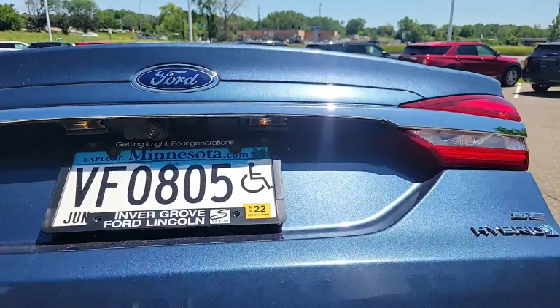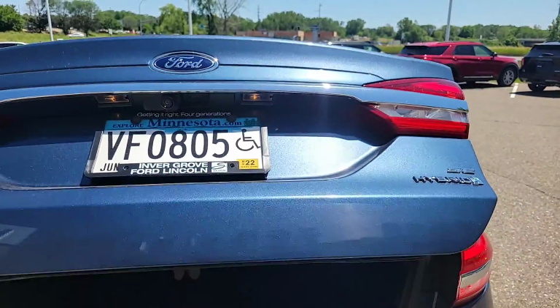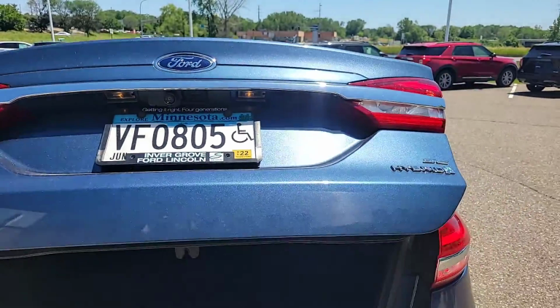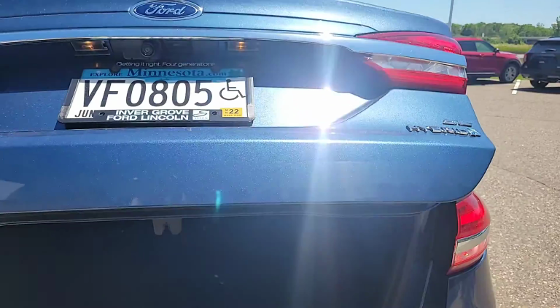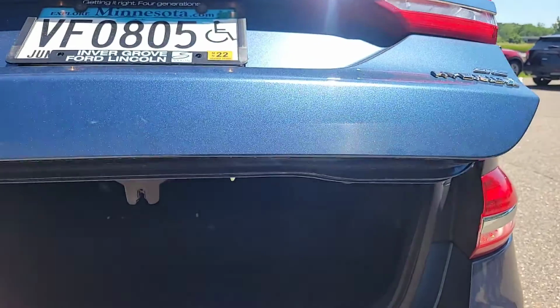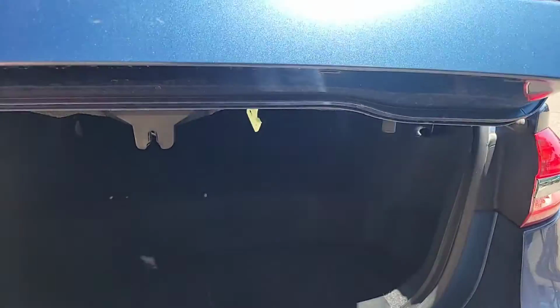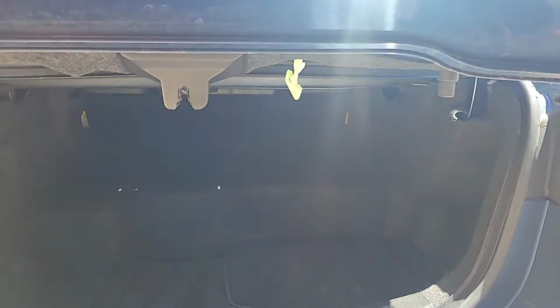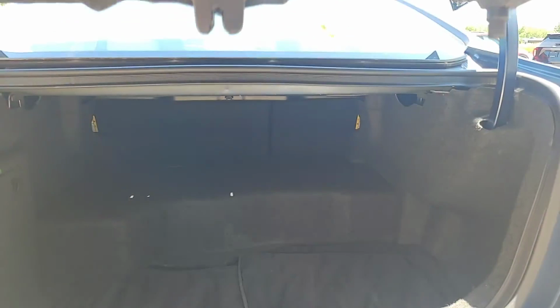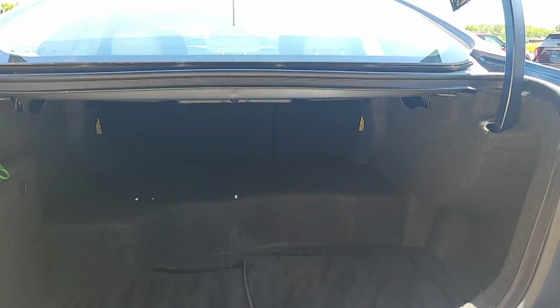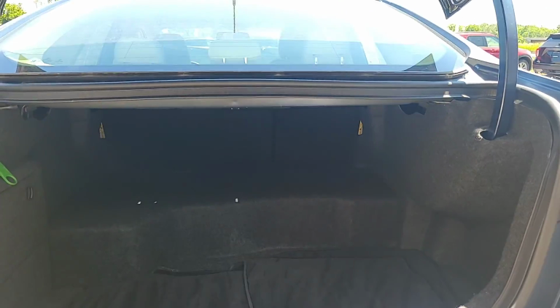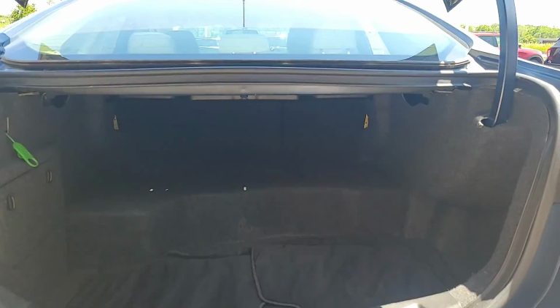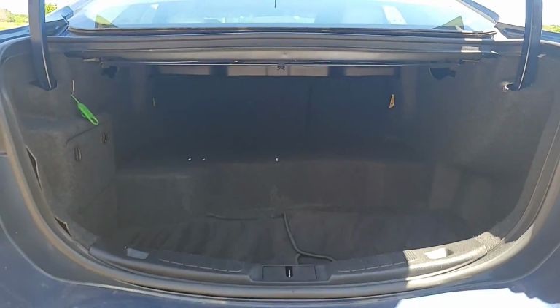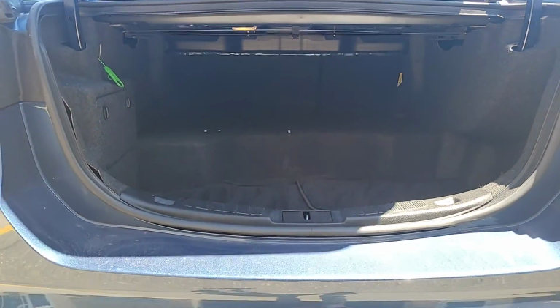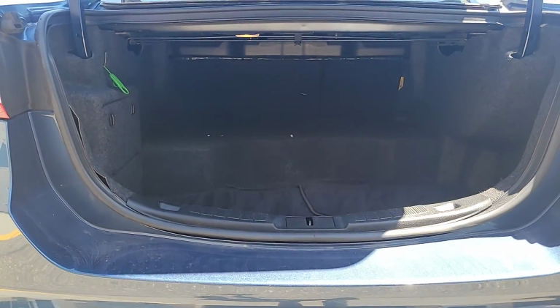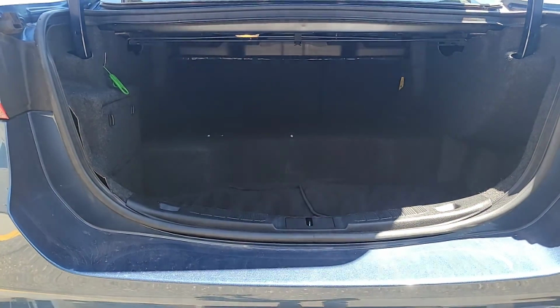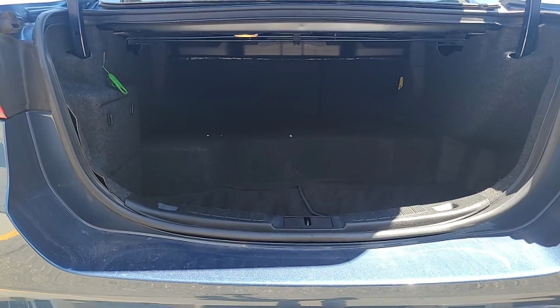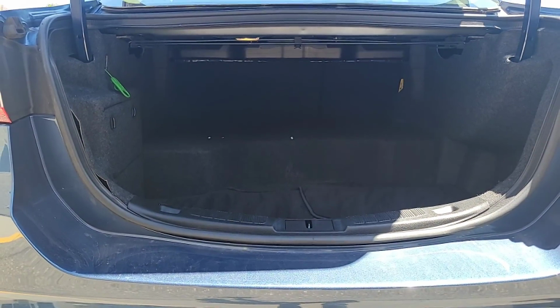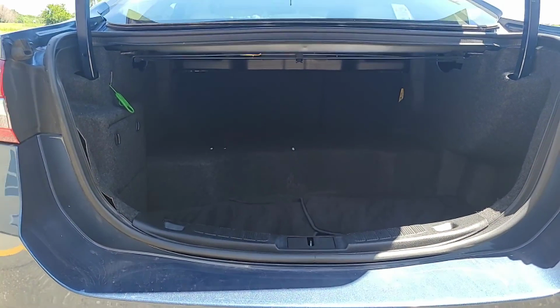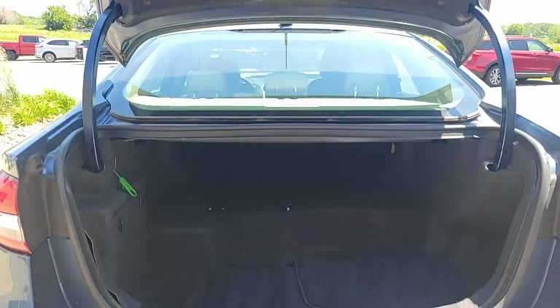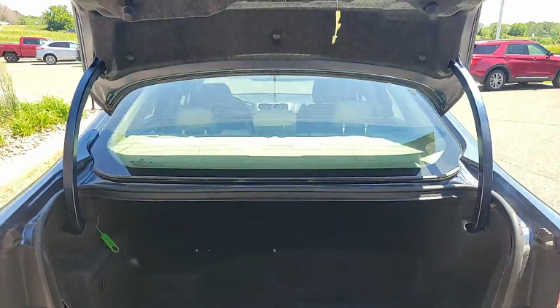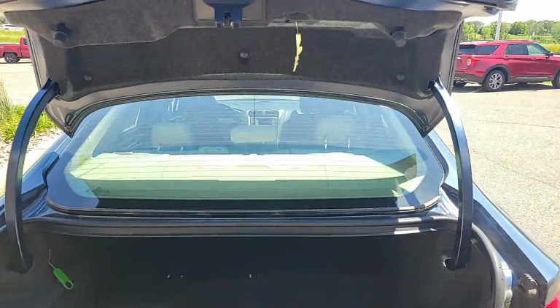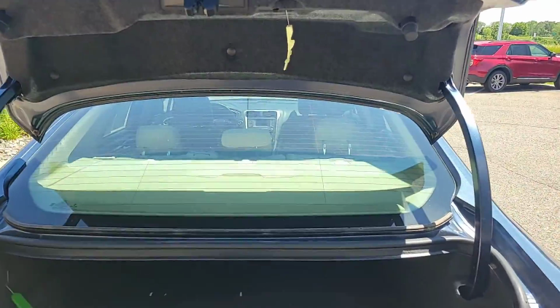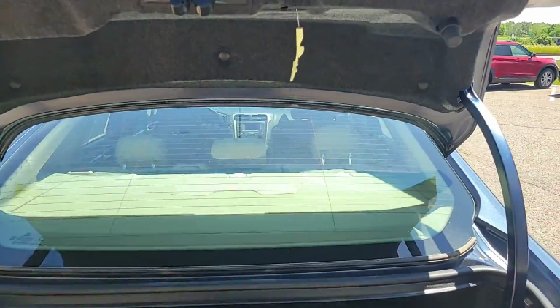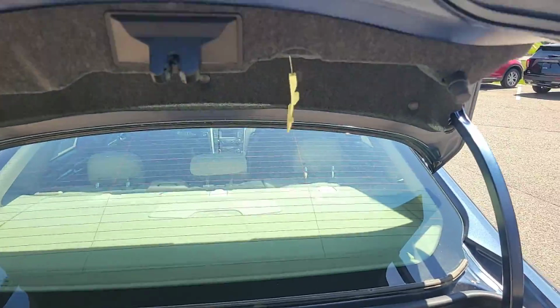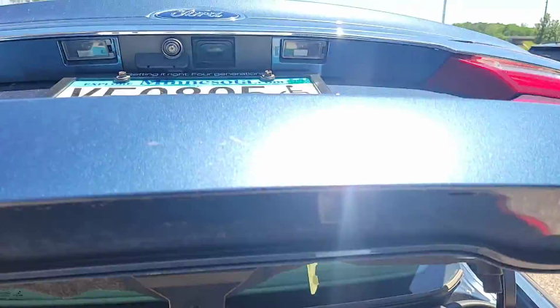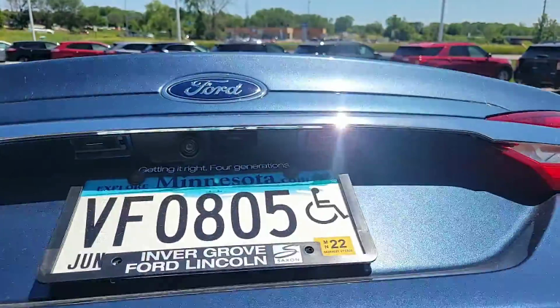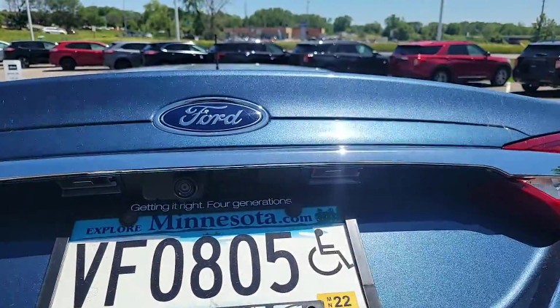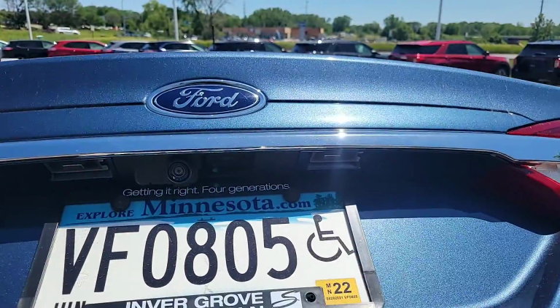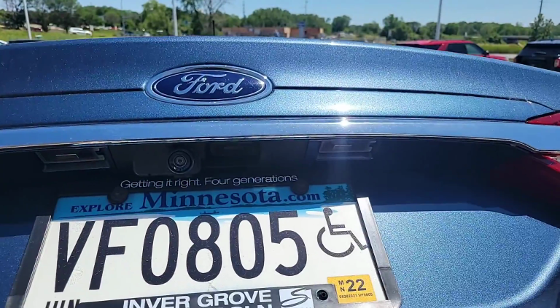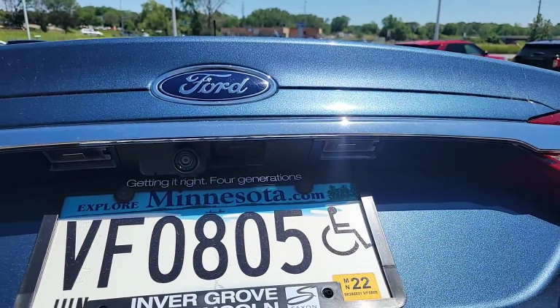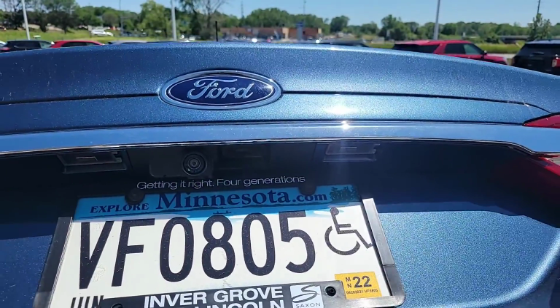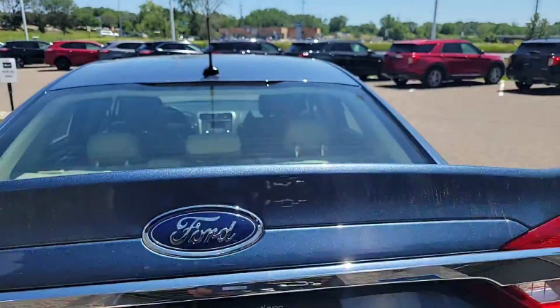You can see you have a nice, big, huge trunk space — plenty of room to get those groceries in. This vehicle also has the rearview camera on it.